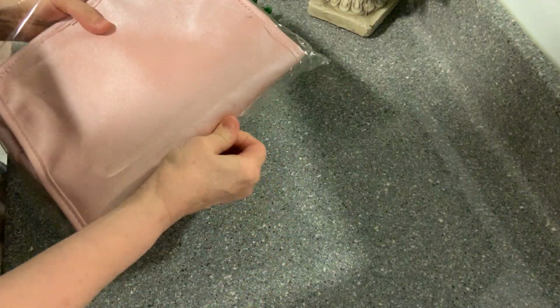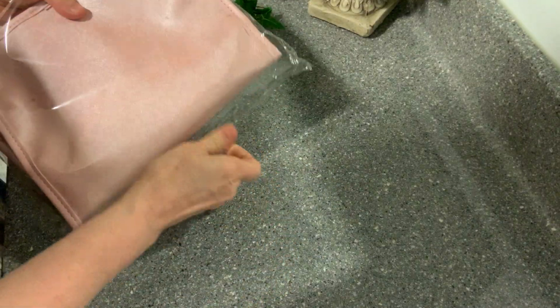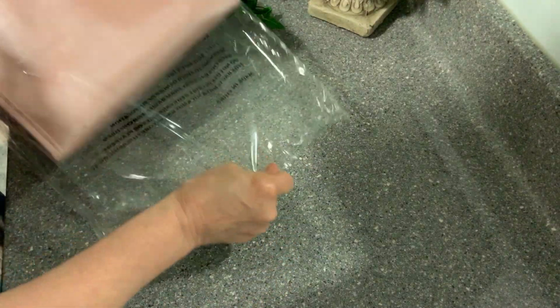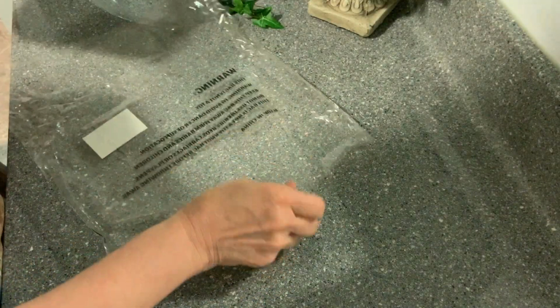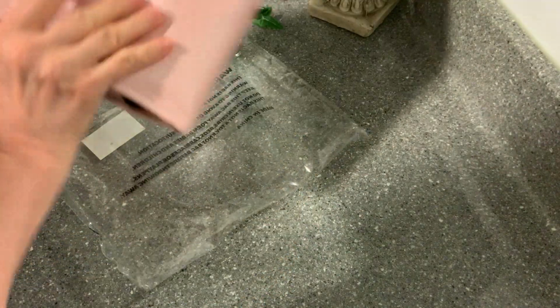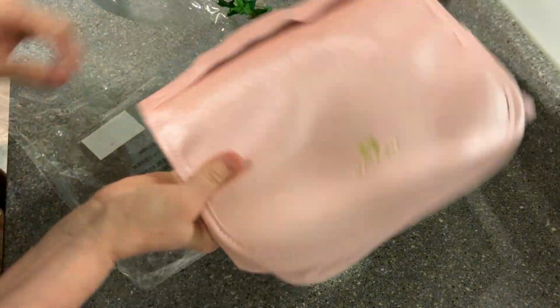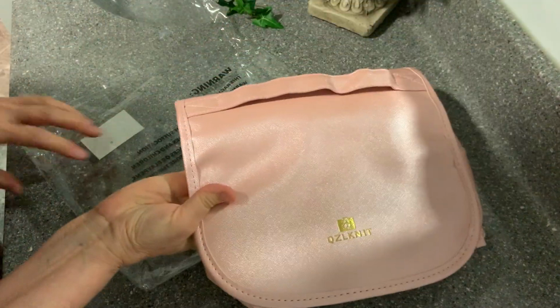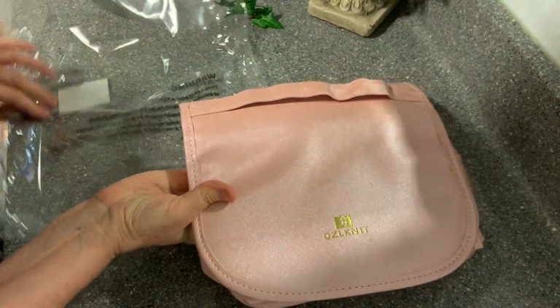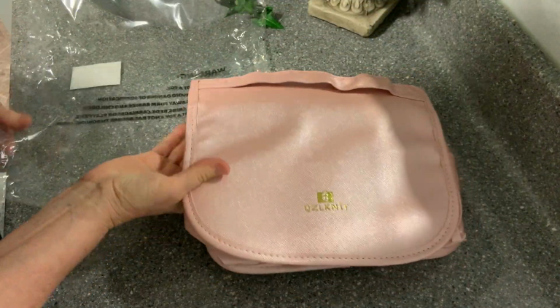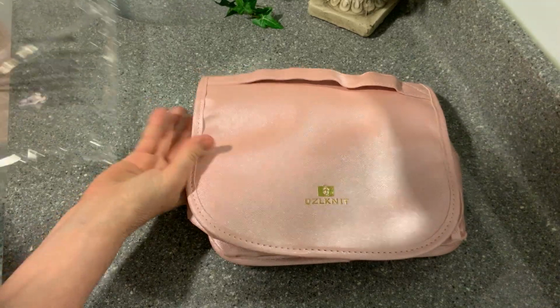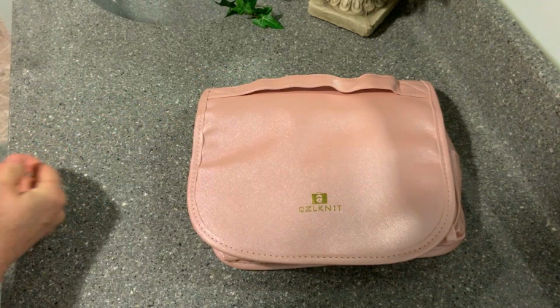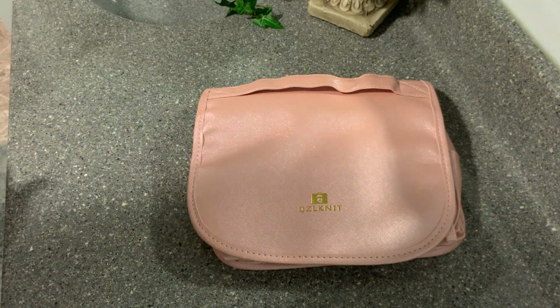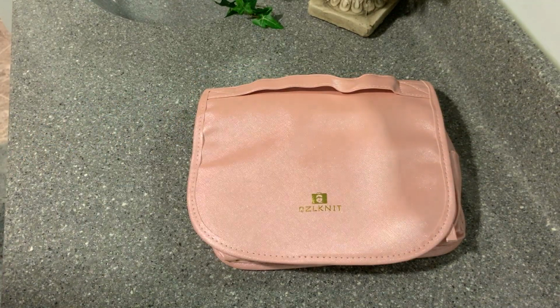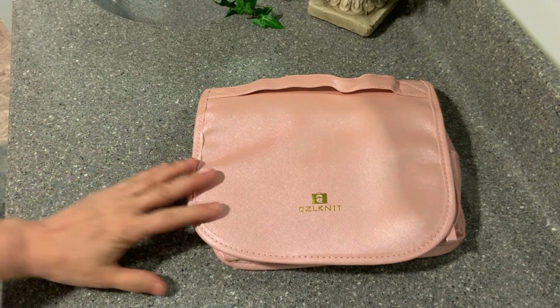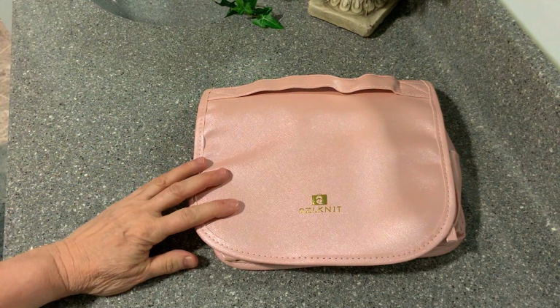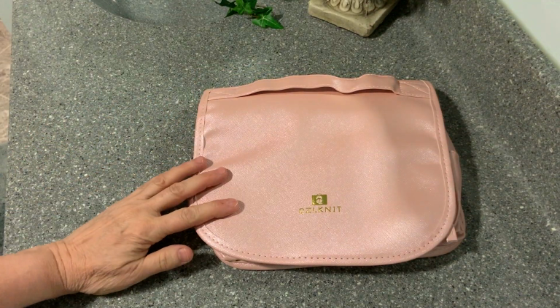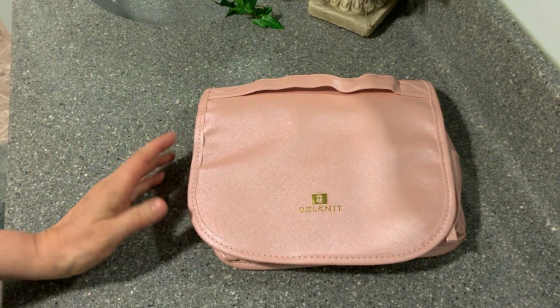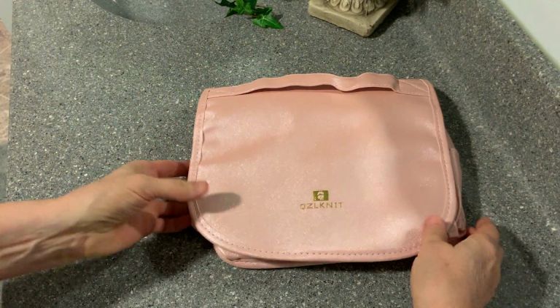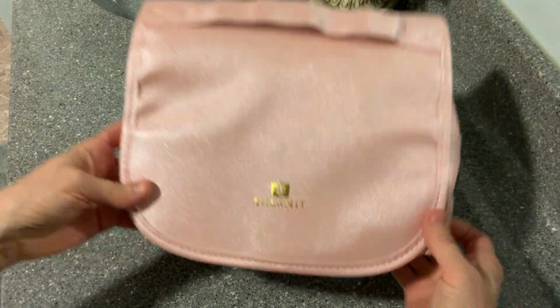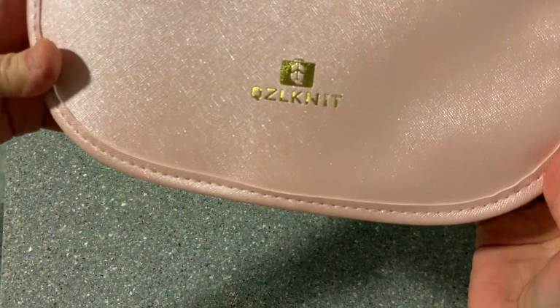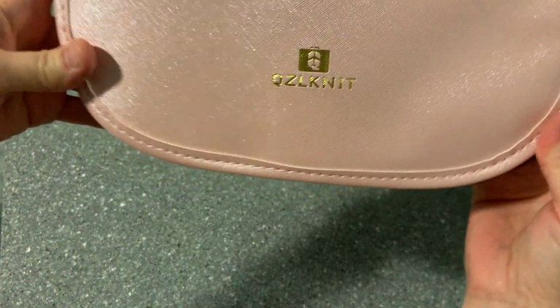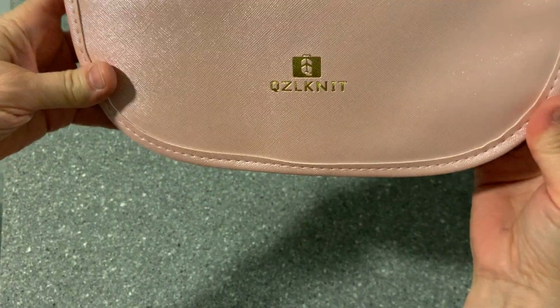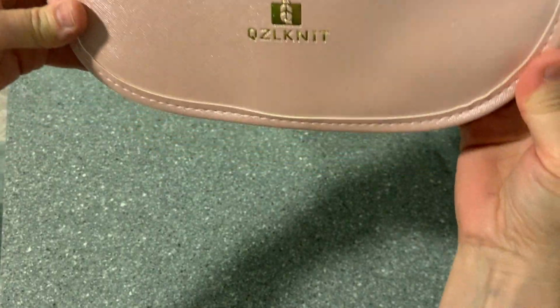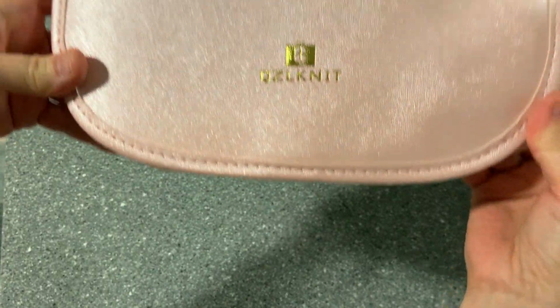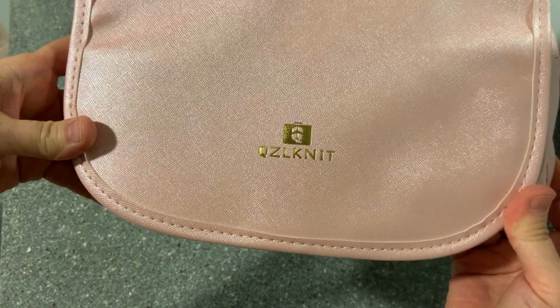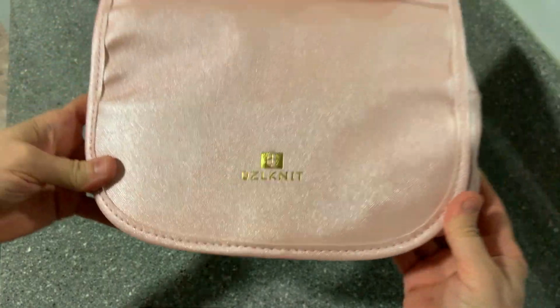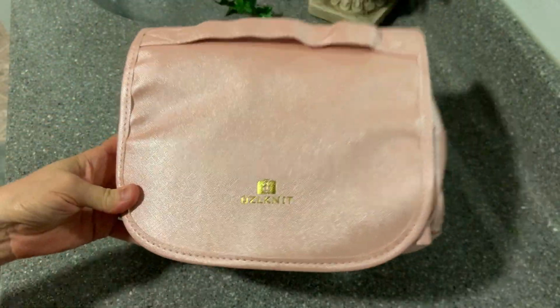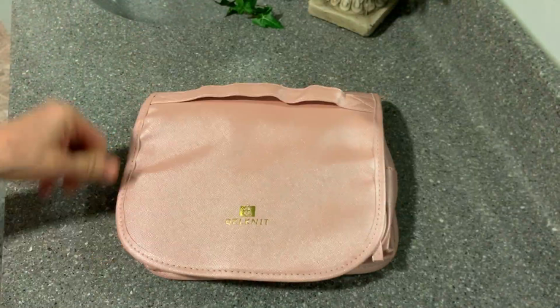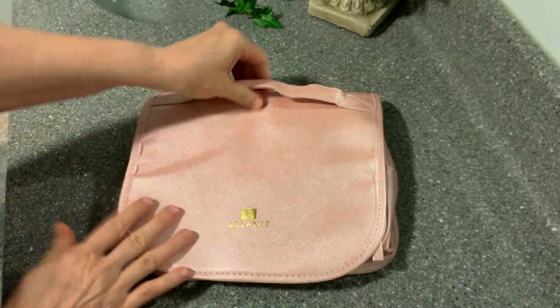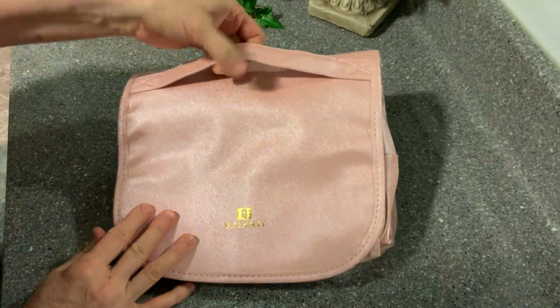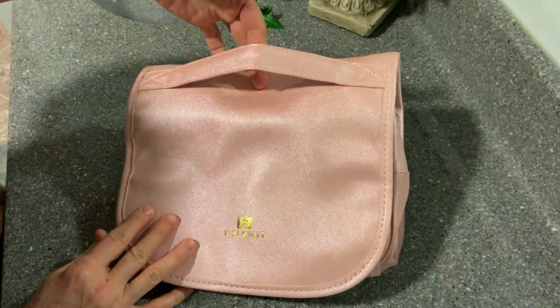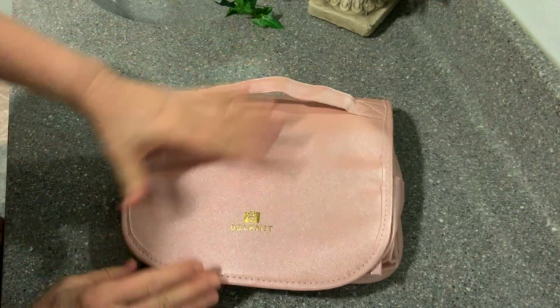It's supposed to be waterproof so that if anything makes a leak, you won't have a problem with it. This is the brand name here — you can see it. Isn't that pretty? It's gold, sparkles with the pink. It has a very nice handle to it.